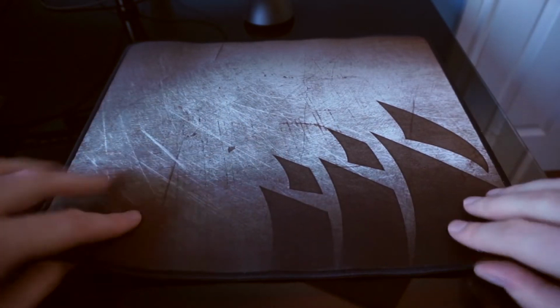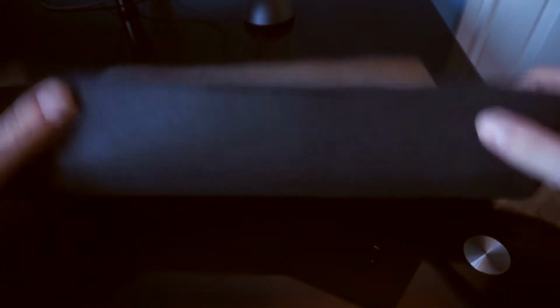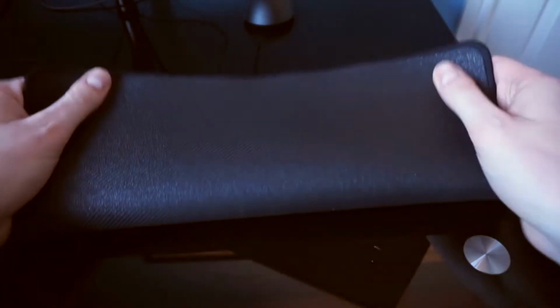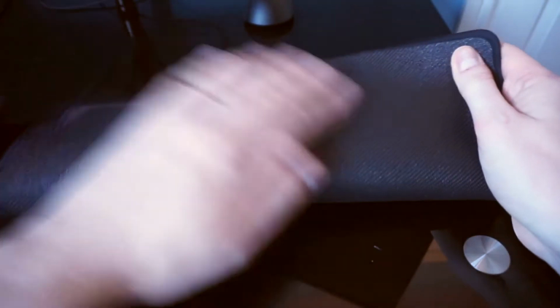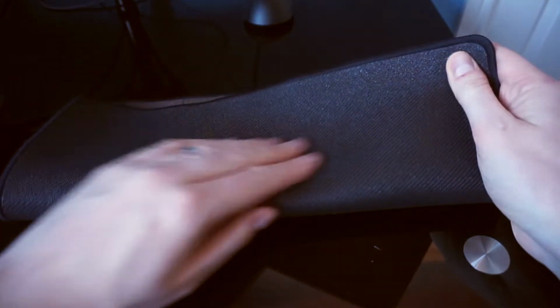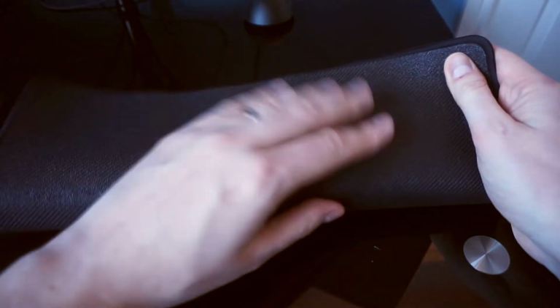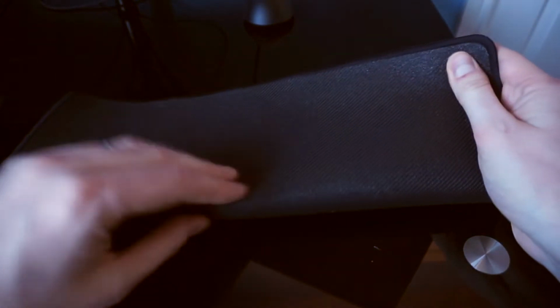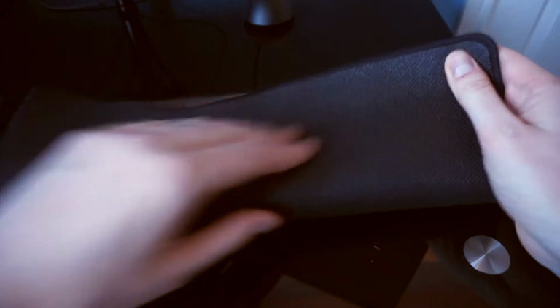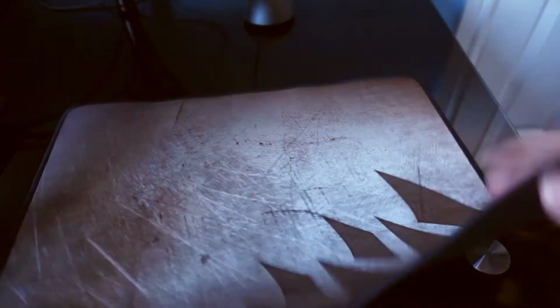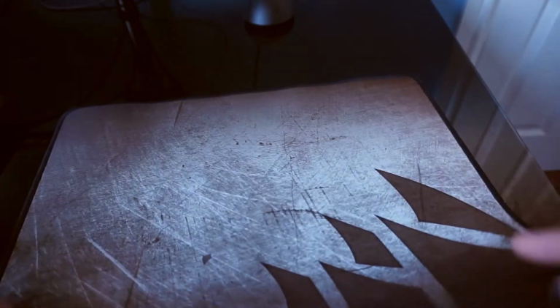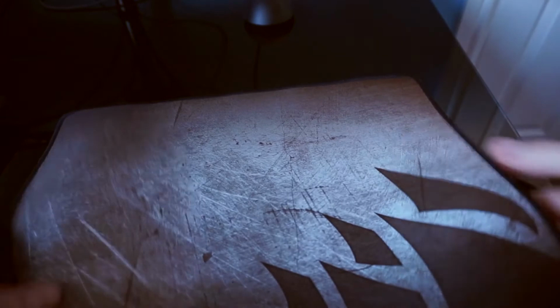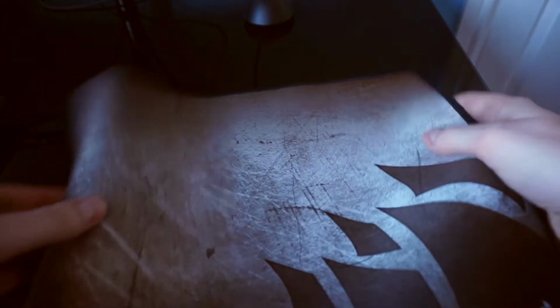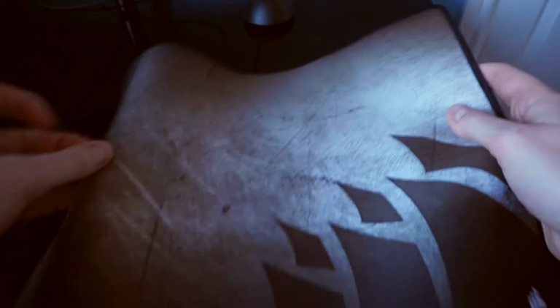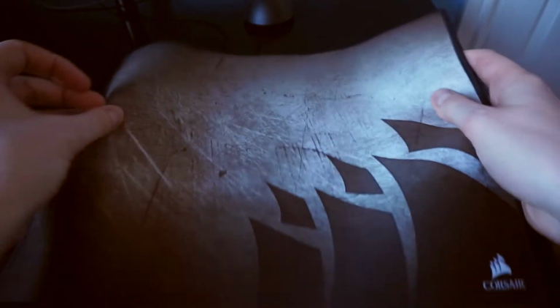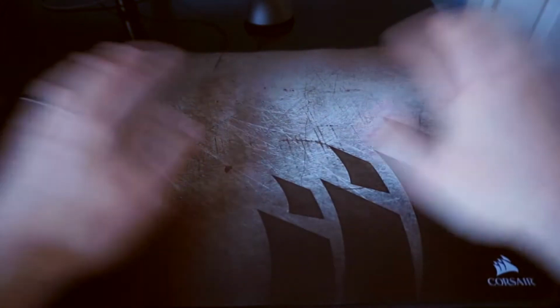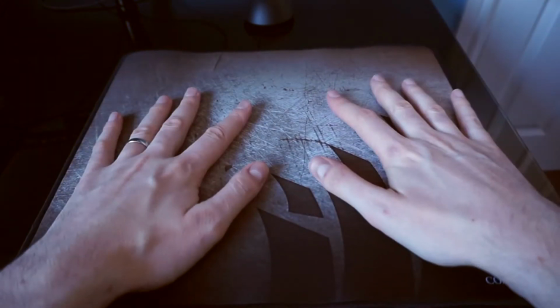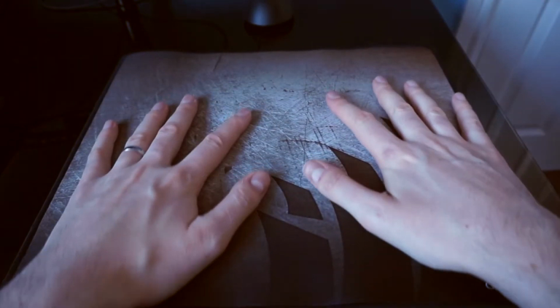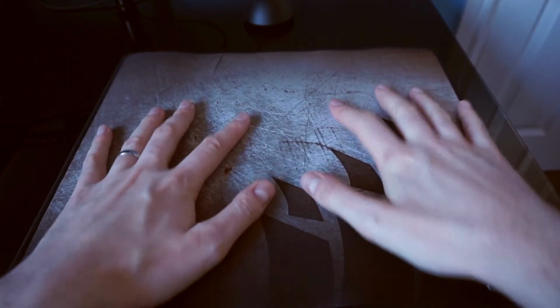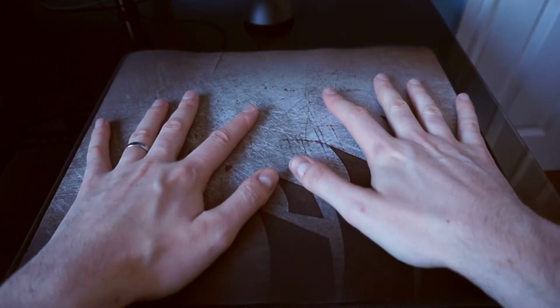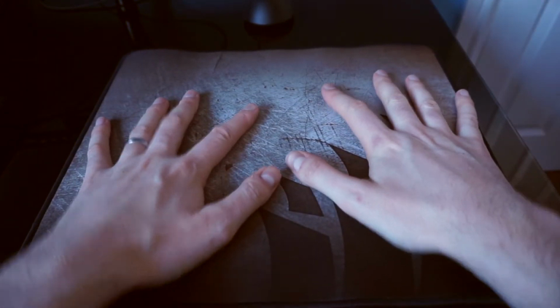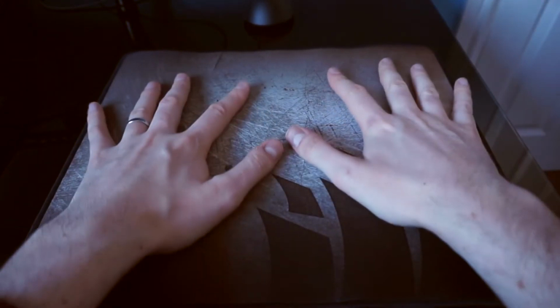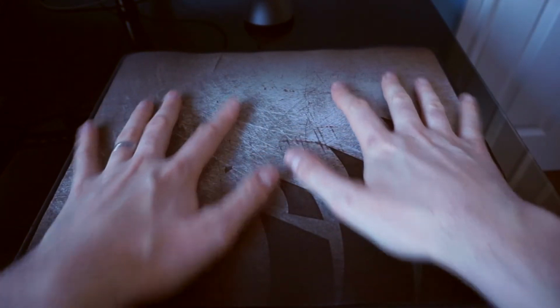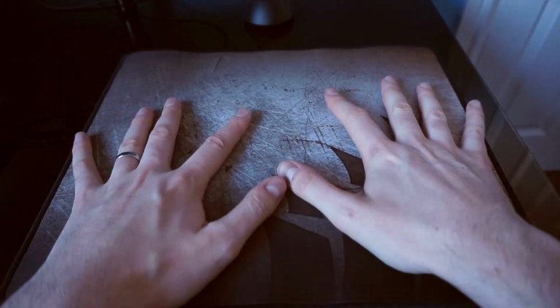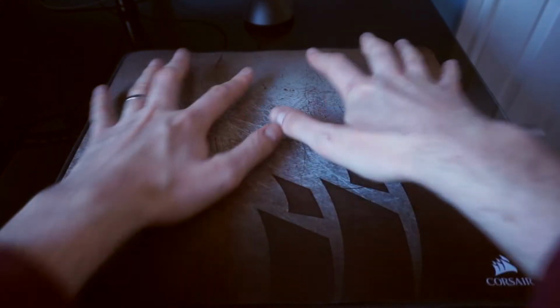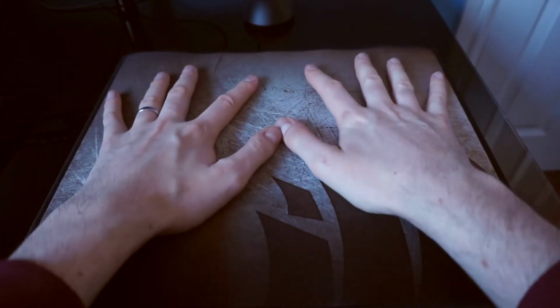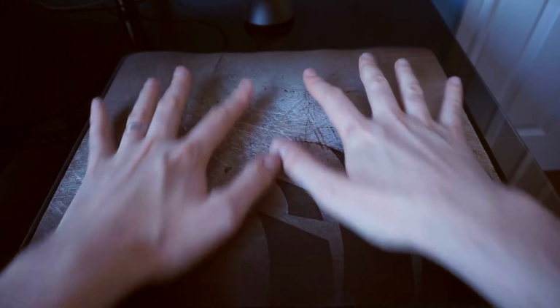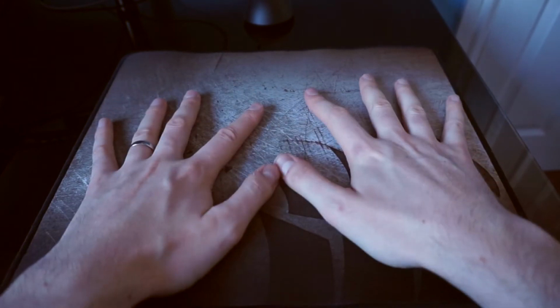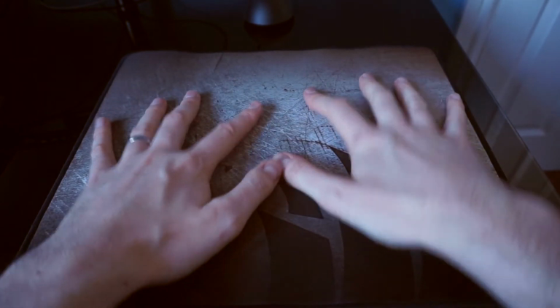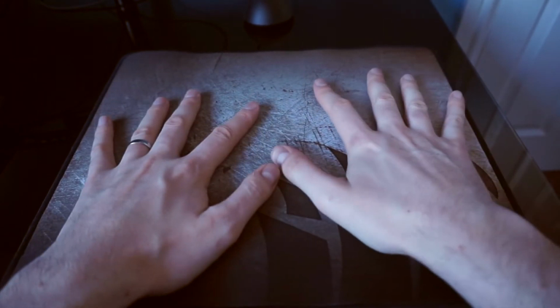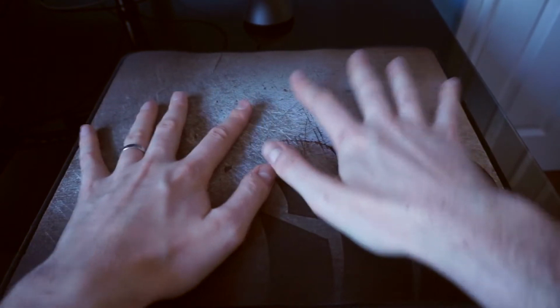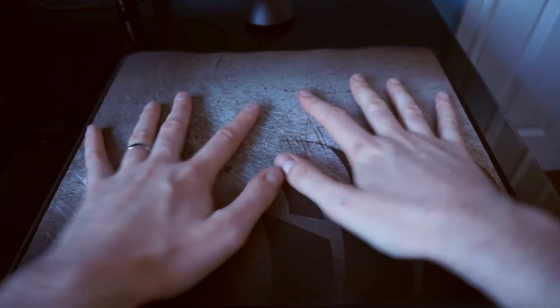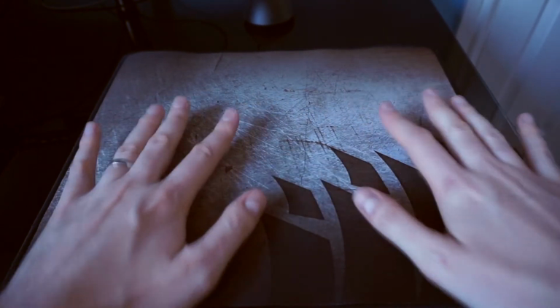On the bottom it's like a rubbery surface to stop it from moving. If I try and move this — this is a glass desk — but that's not moving anywhere. Really good.